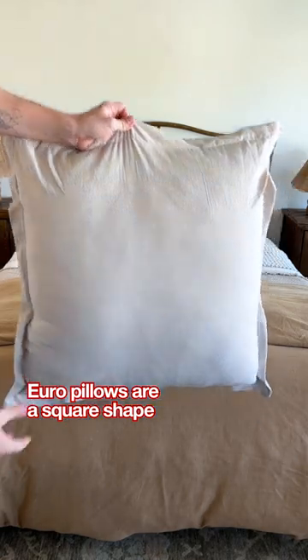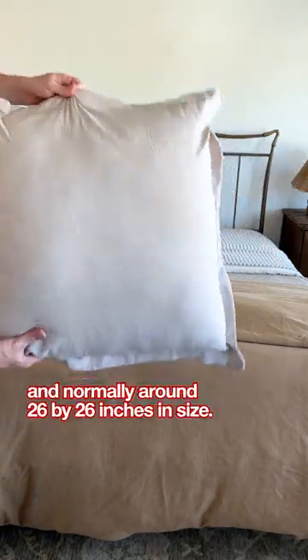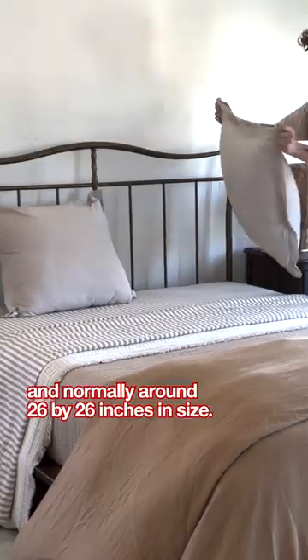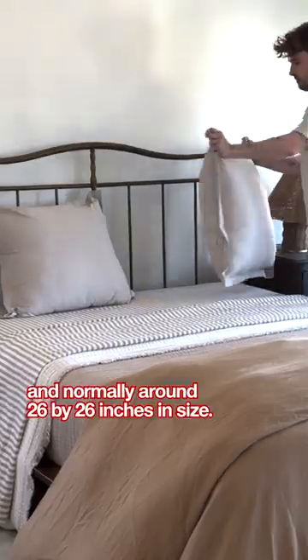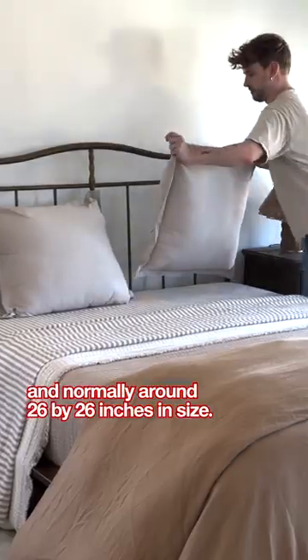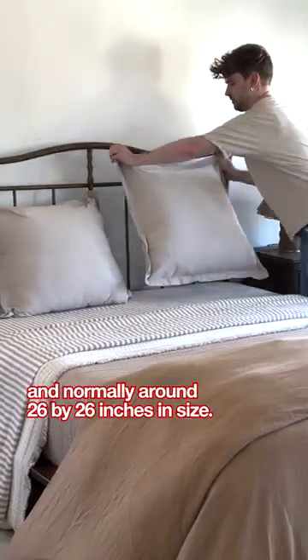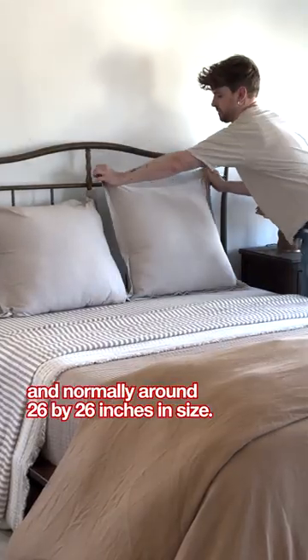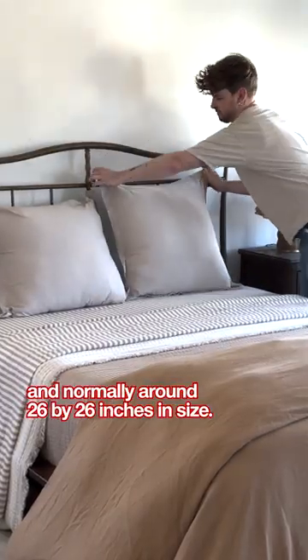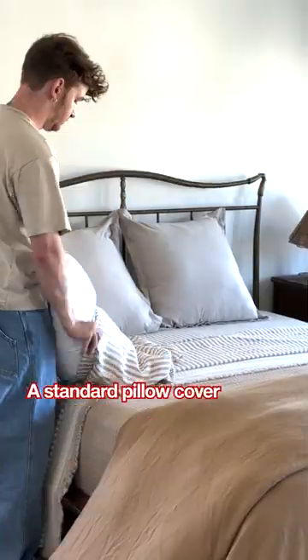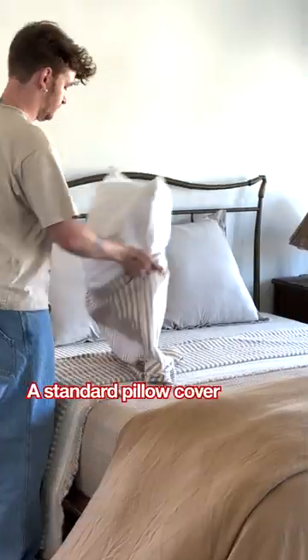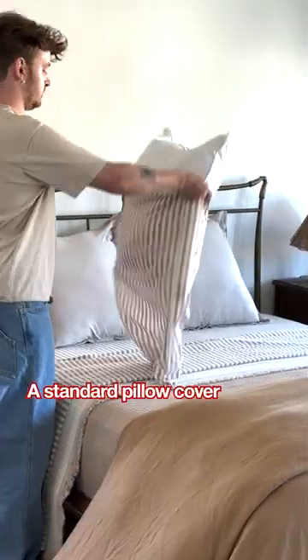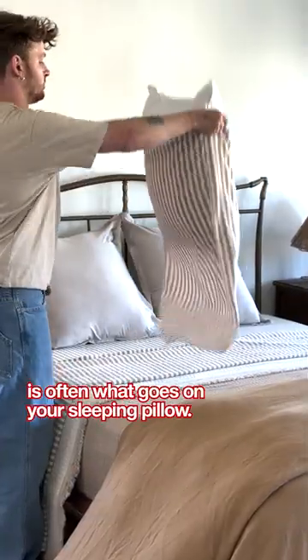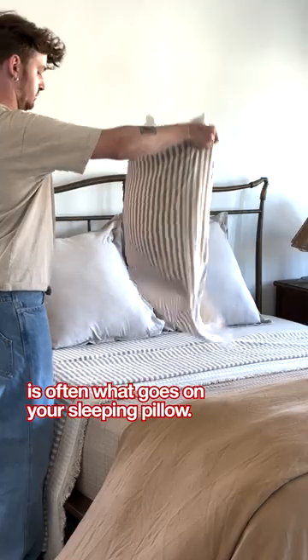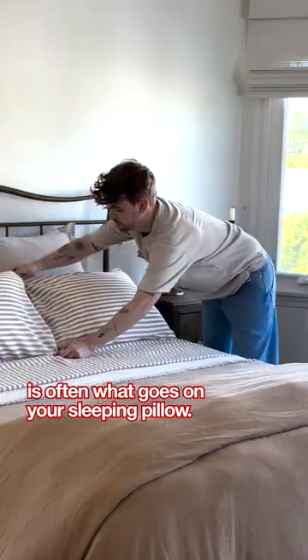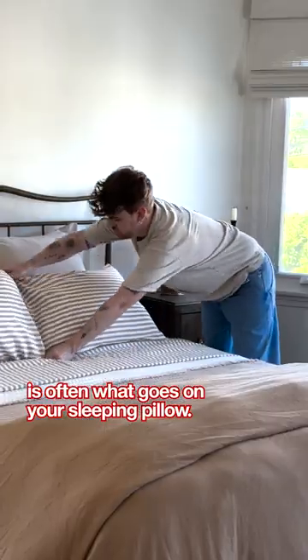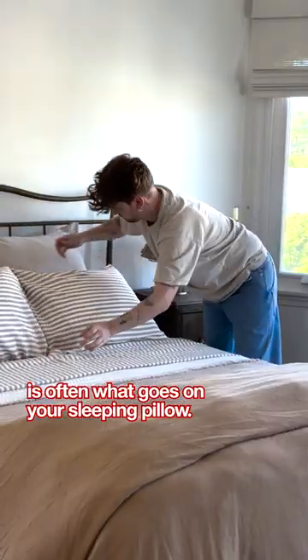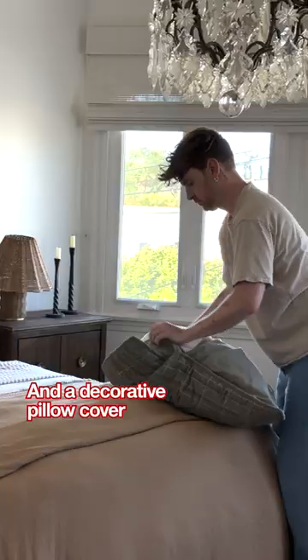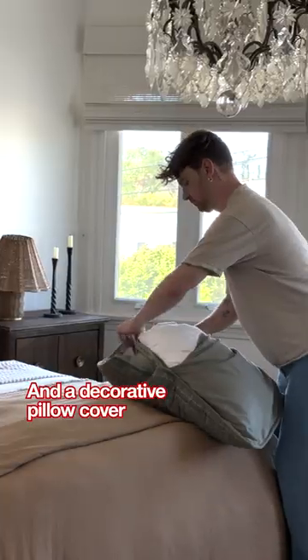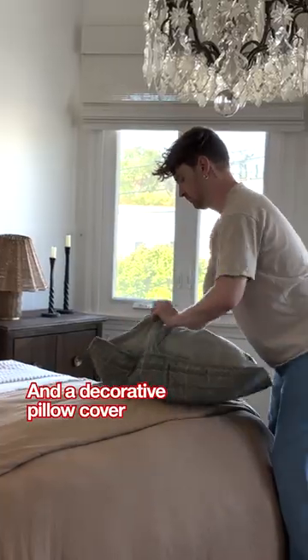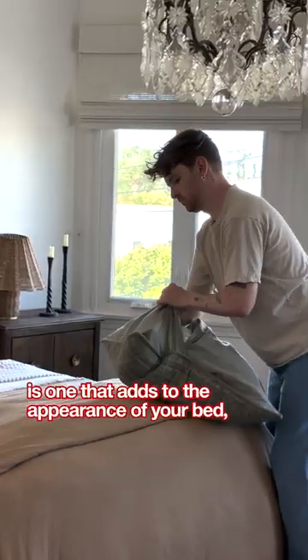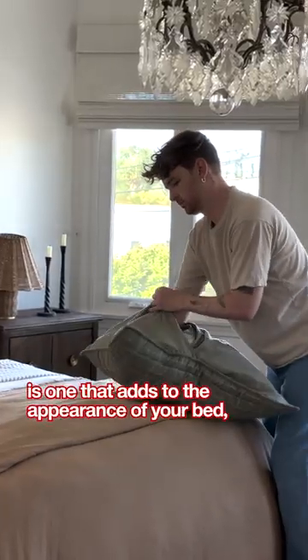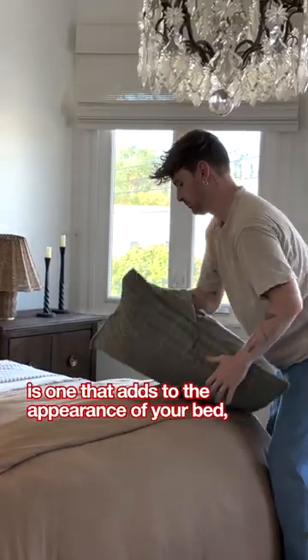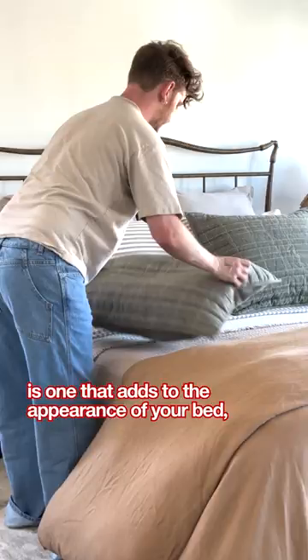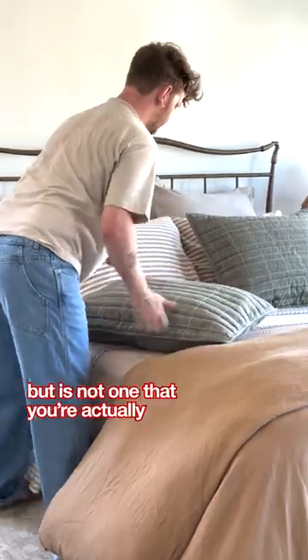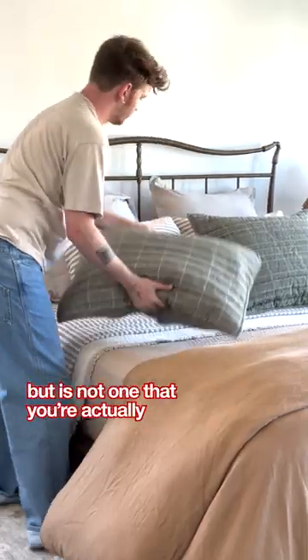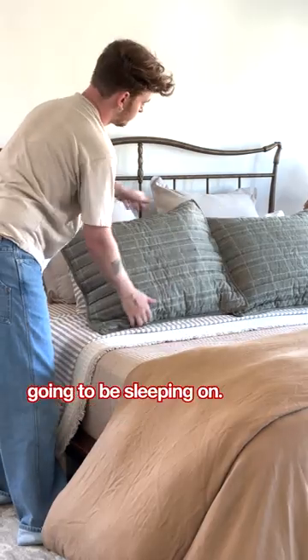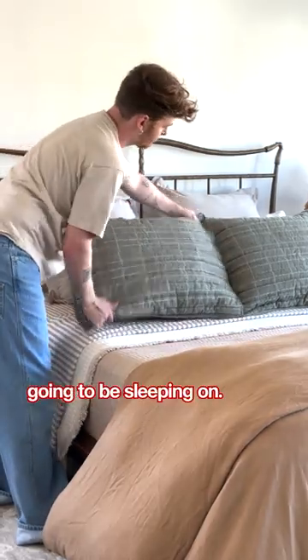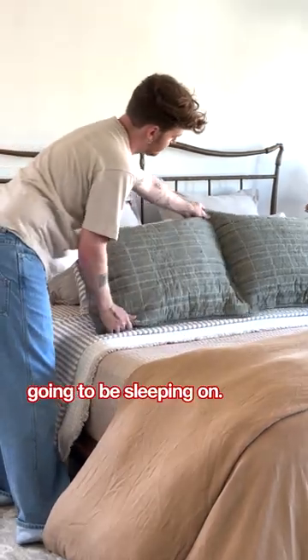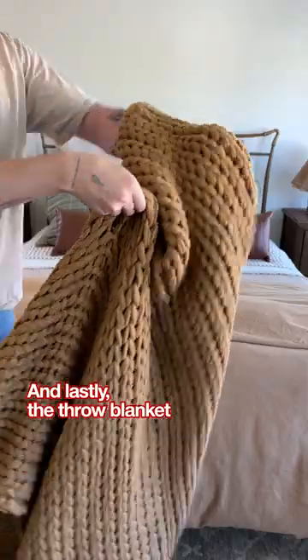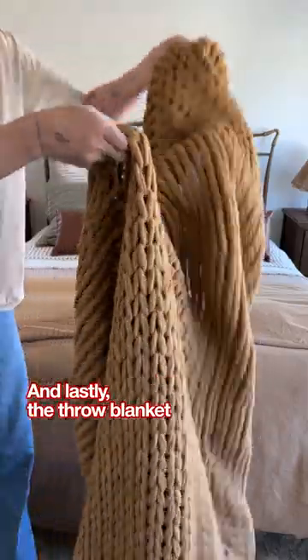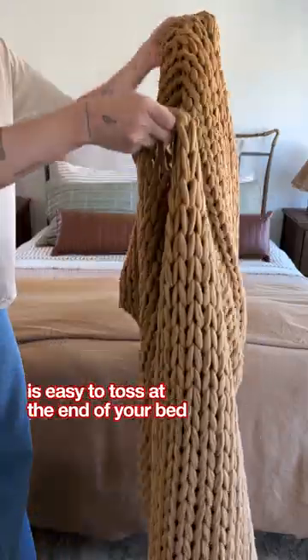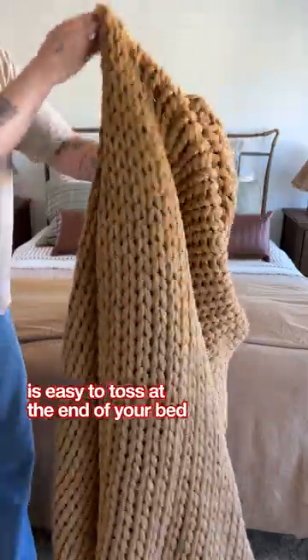Euro pillows are a square shape and normally around 26 by 26 inches in size. A standard pillow cover is often one that goes on your sleeping pillow, and a decorative pillow cover is one that adds to the appearance of your bed but is not one you're actually going to be sleeping on.